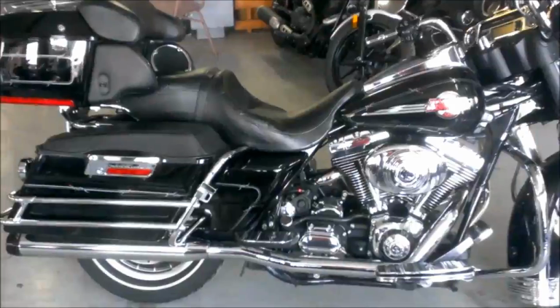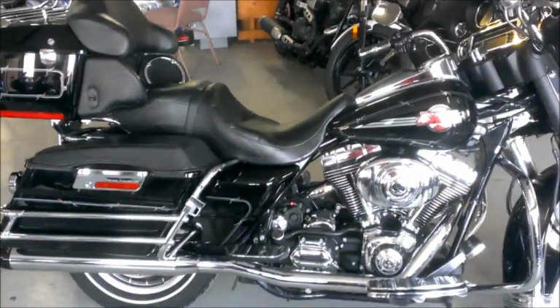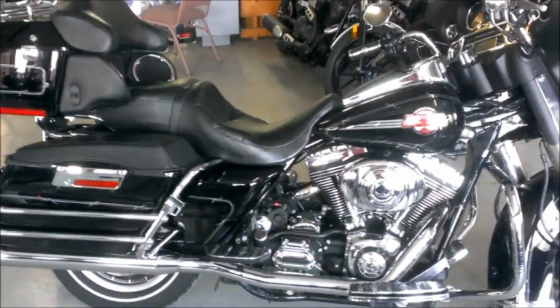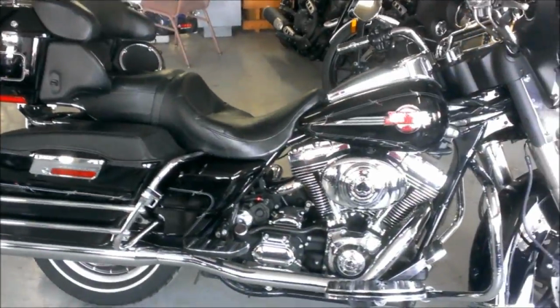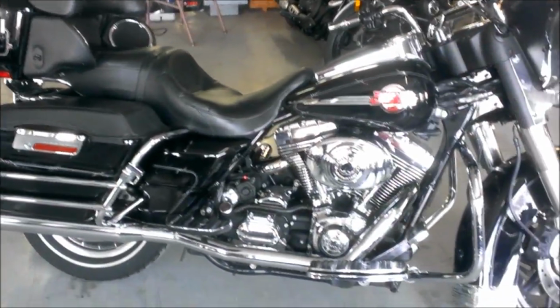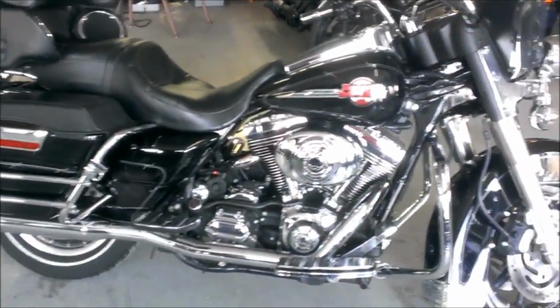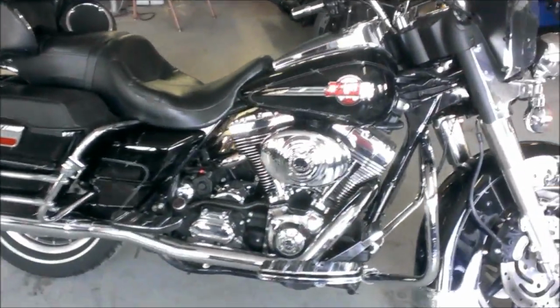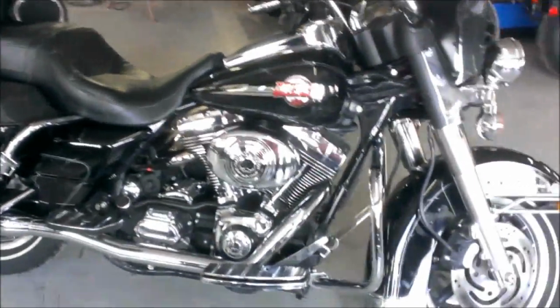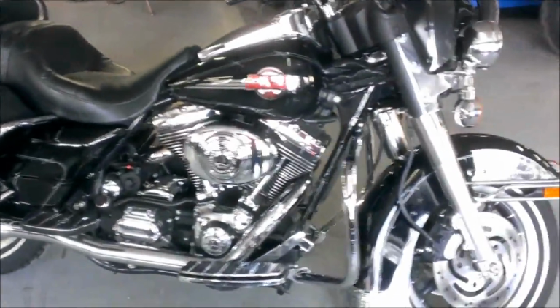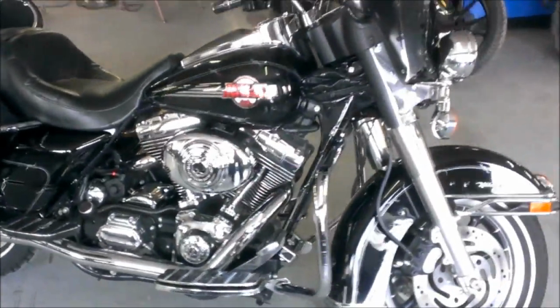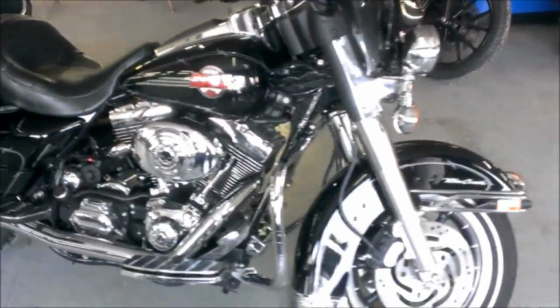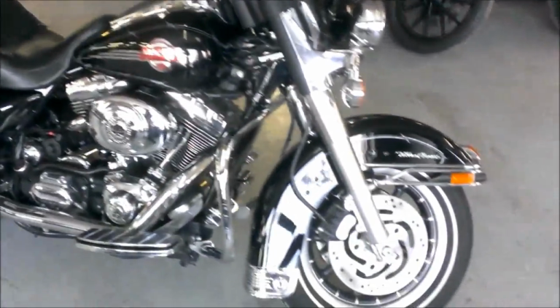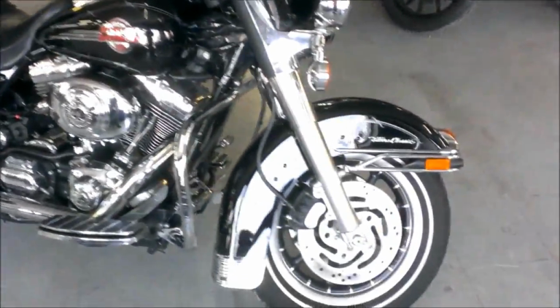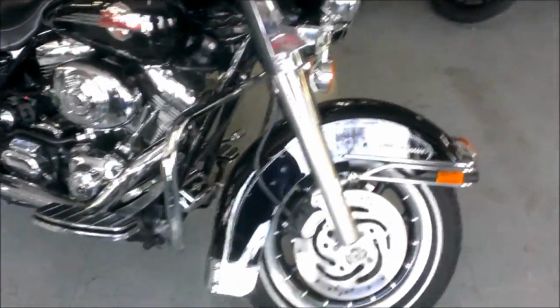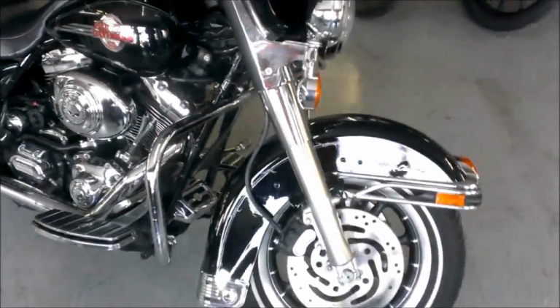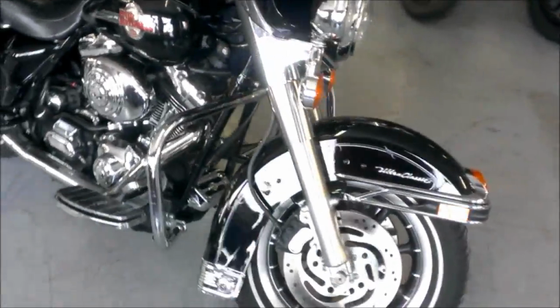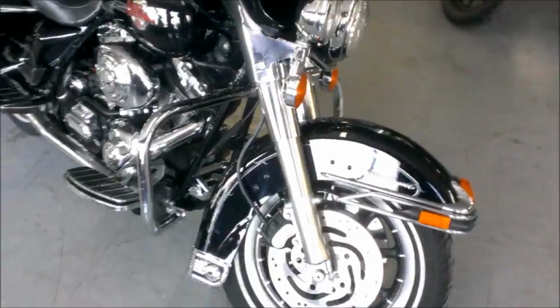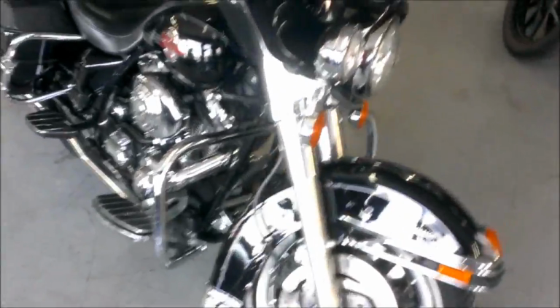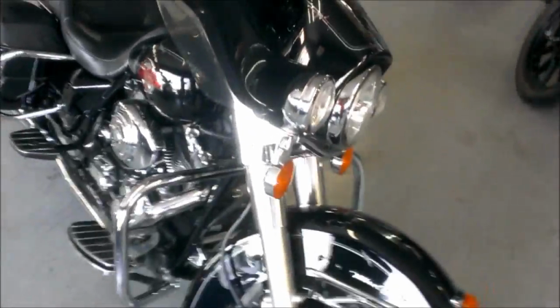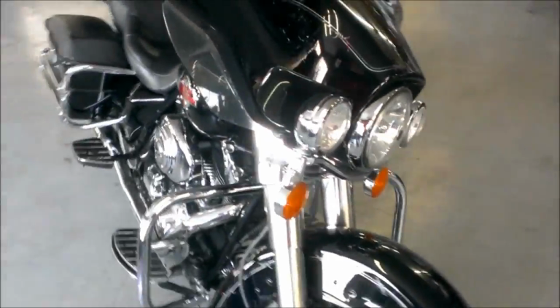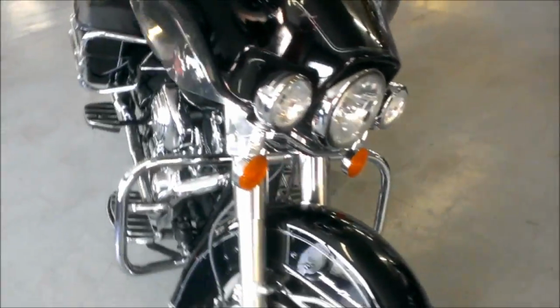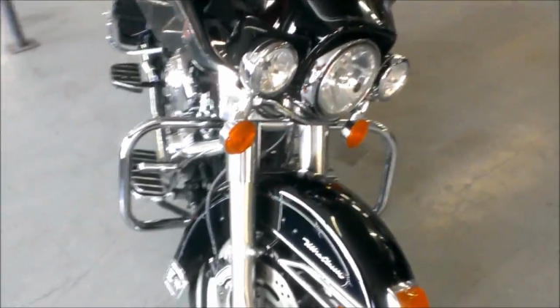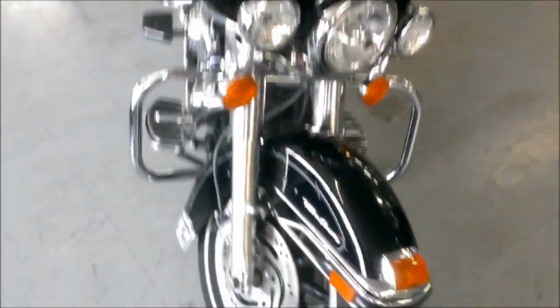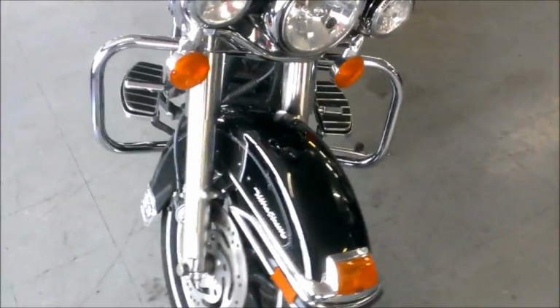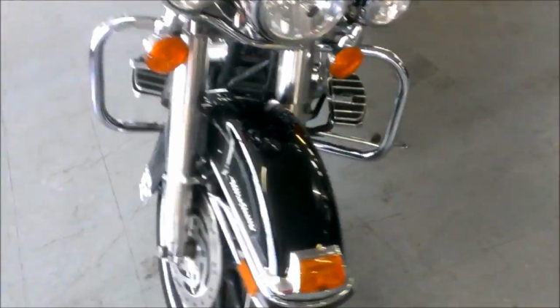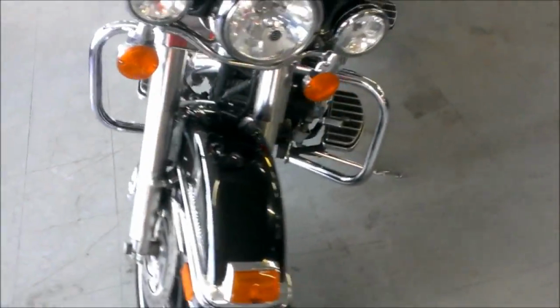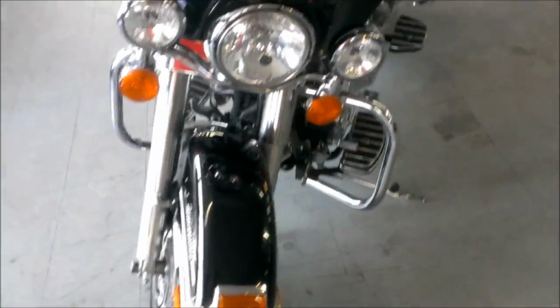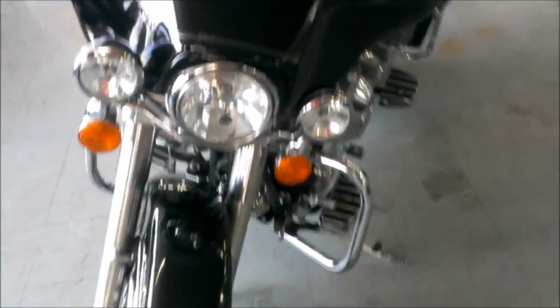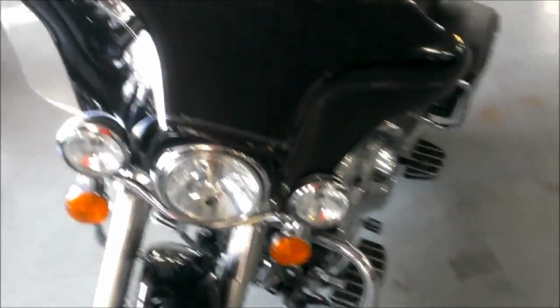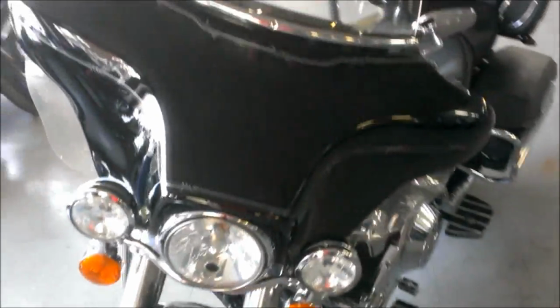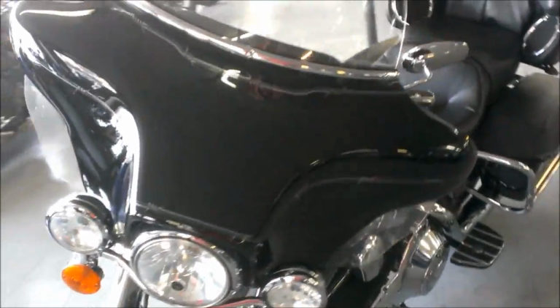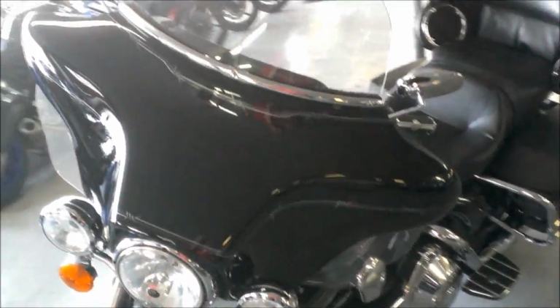We've got a 2006 Harley-Davidson Ultra Classic Electroglide FLHTCUI for sale. This has an 88 cubic inch fuel-injected motor.